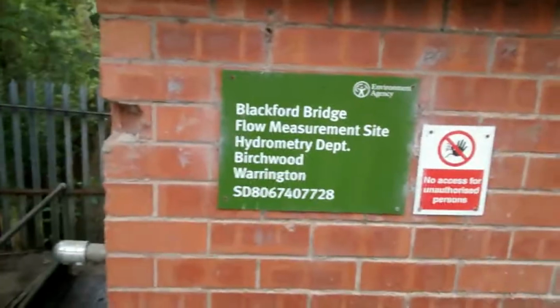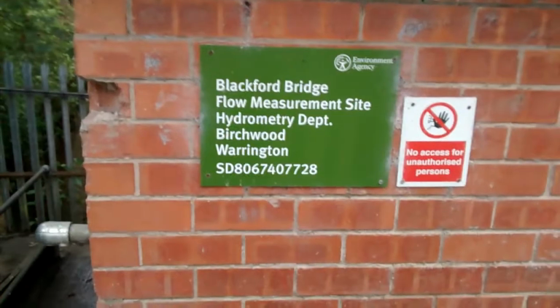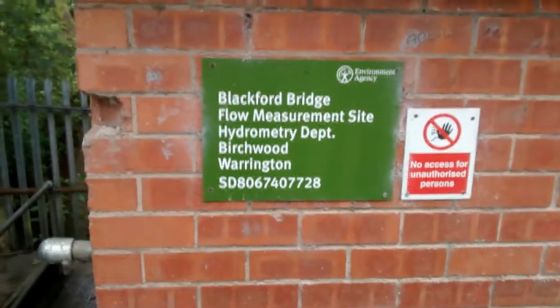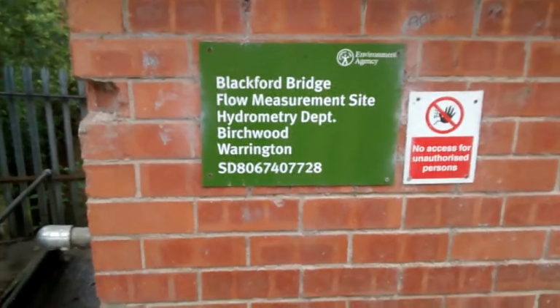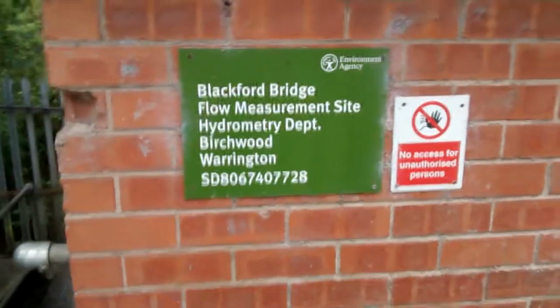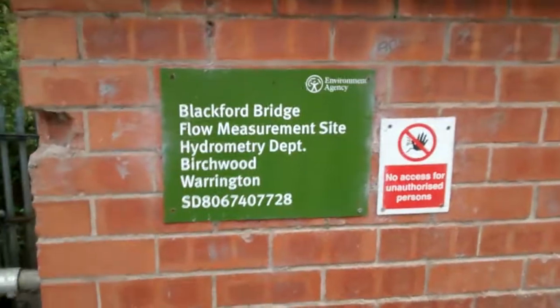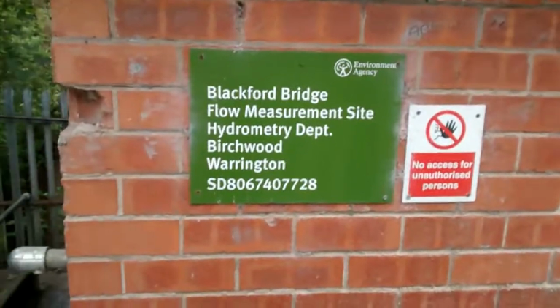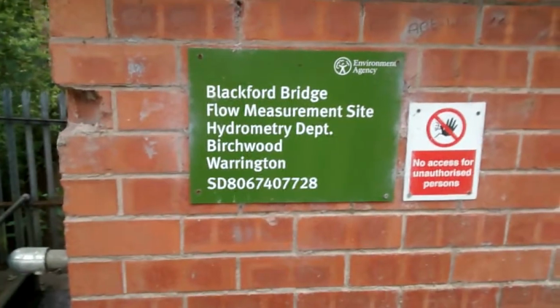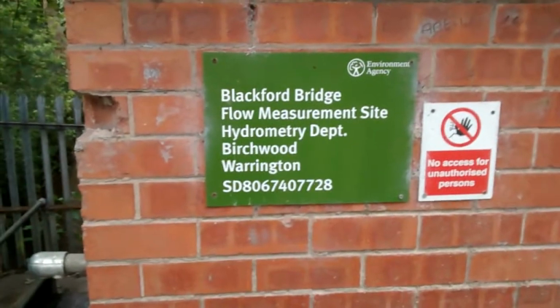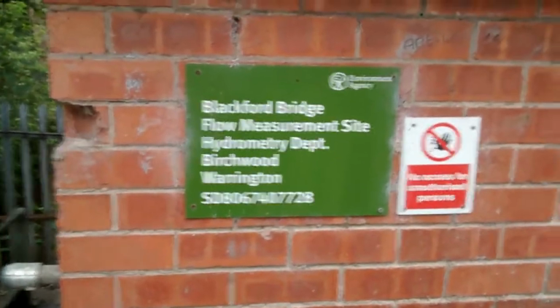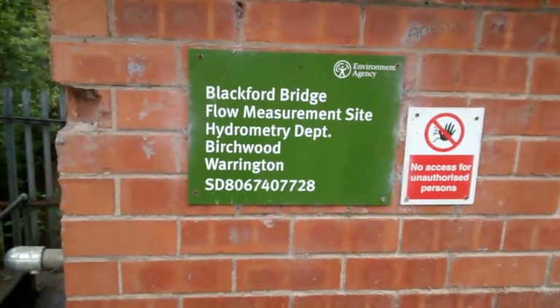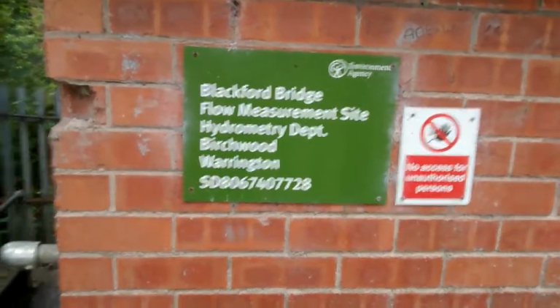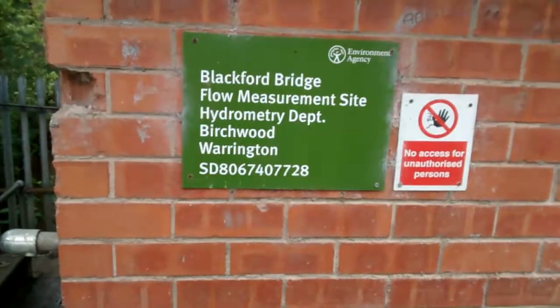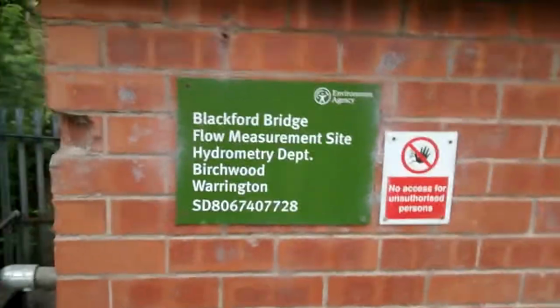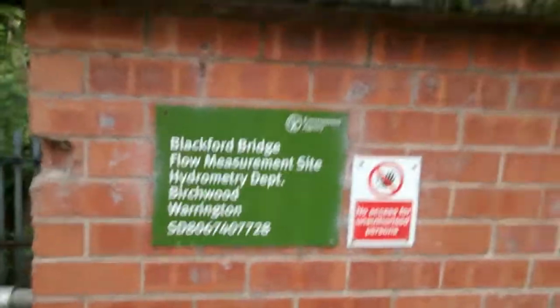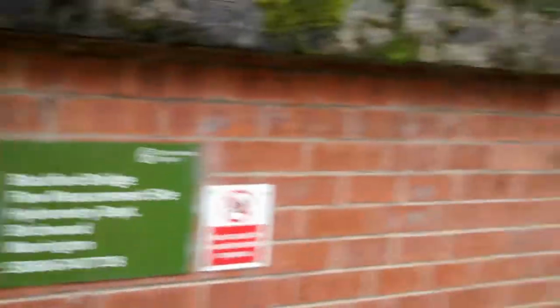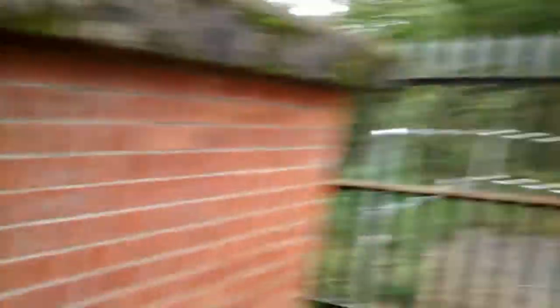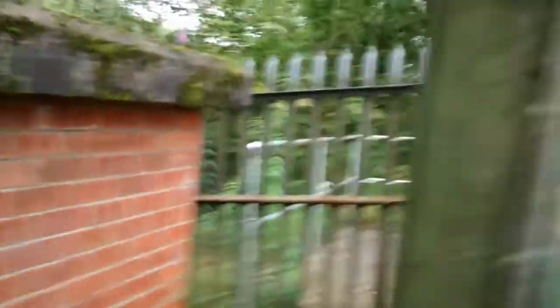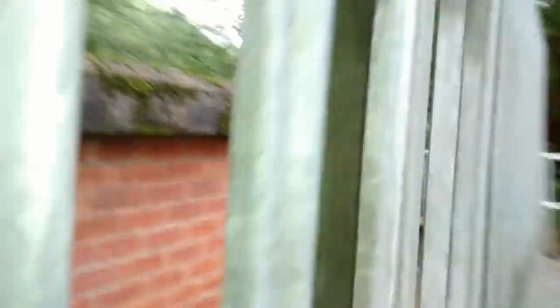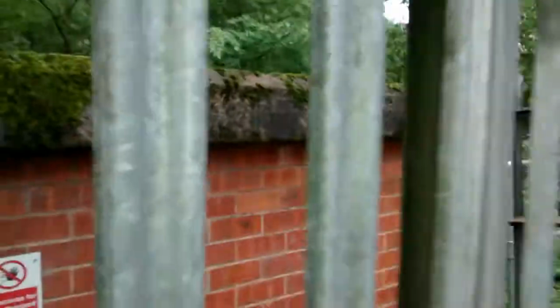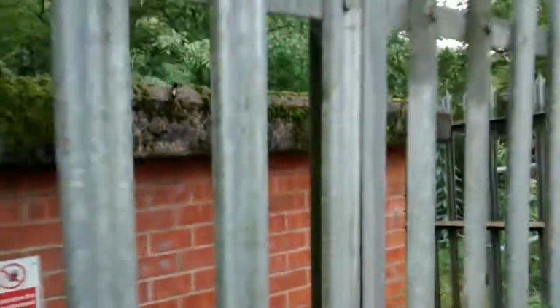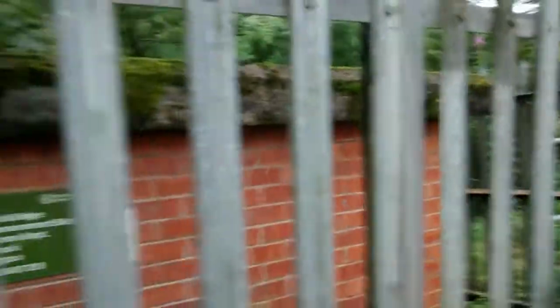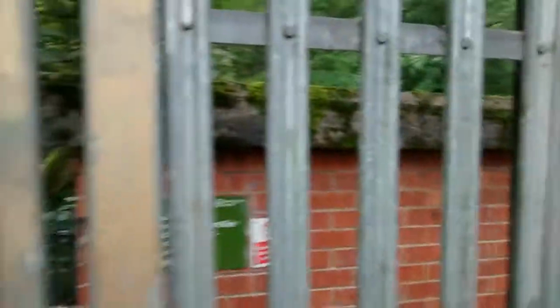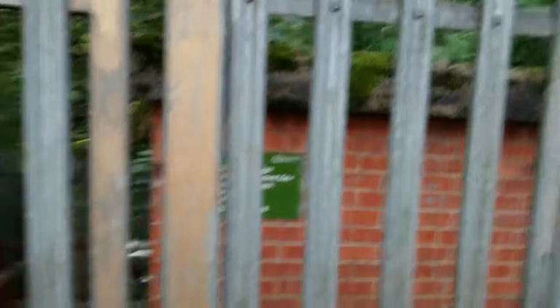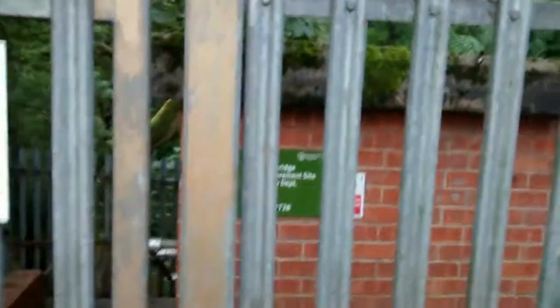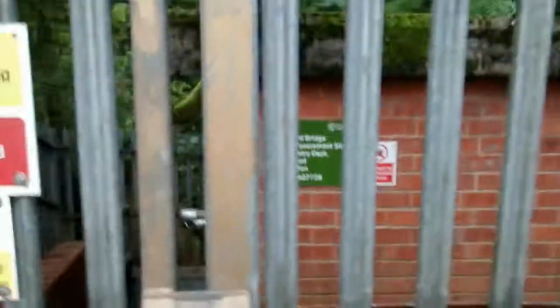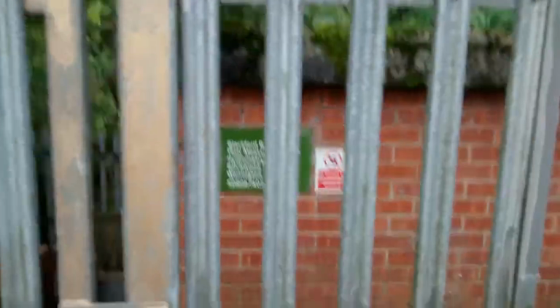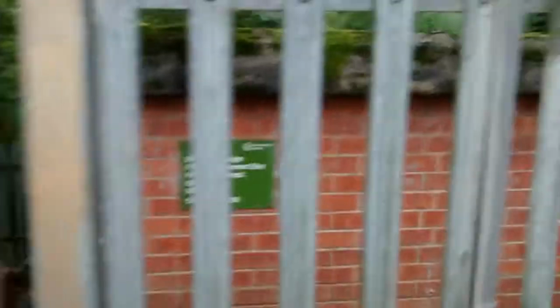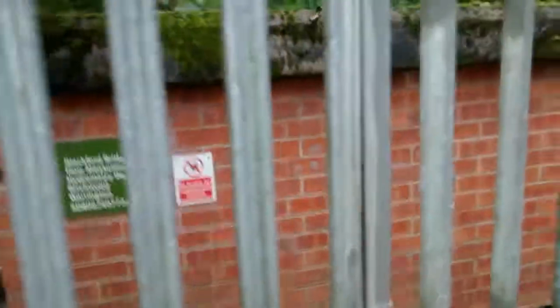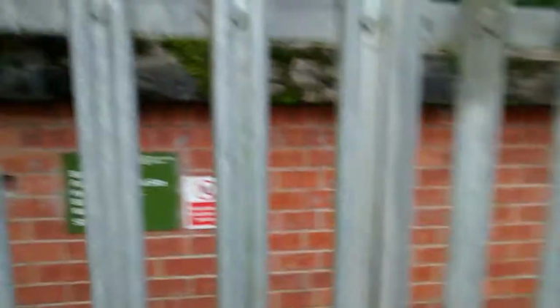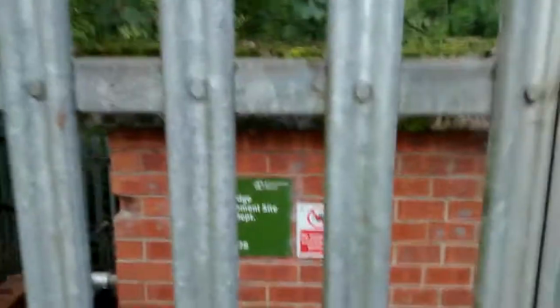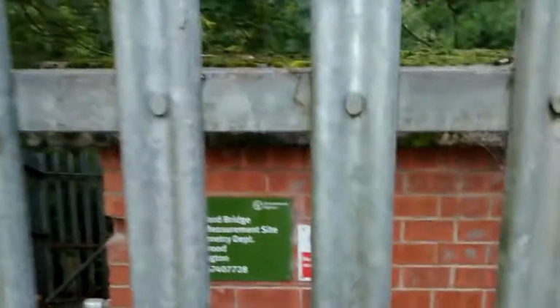And that's Blackford Bridge flow measurement site, hydrometry department, Birchwood, Warrington. So this is measuring the flow of water as it's going towards Manchester. It's actually the Langley Environment Agency.